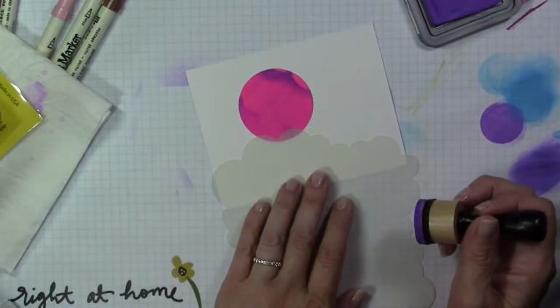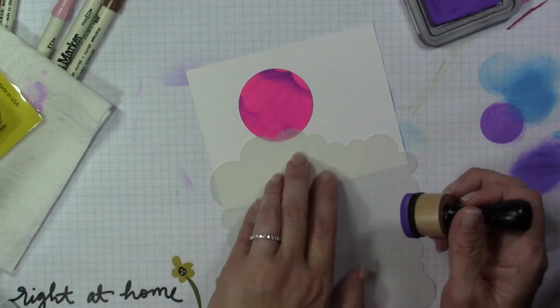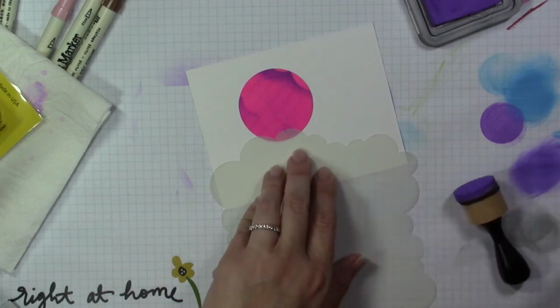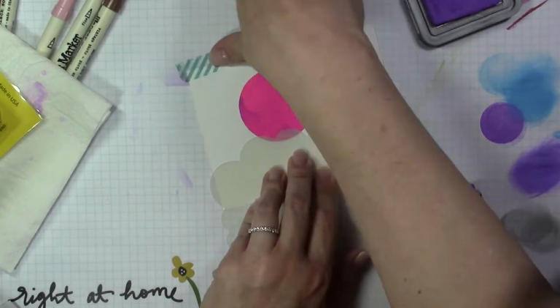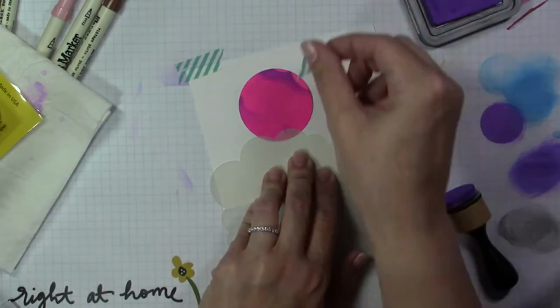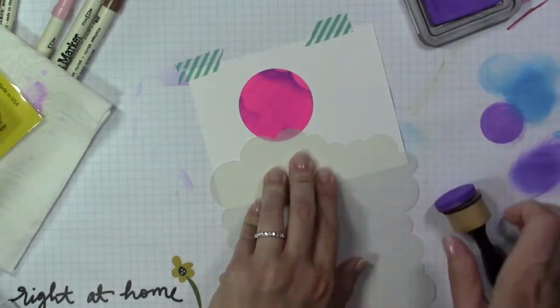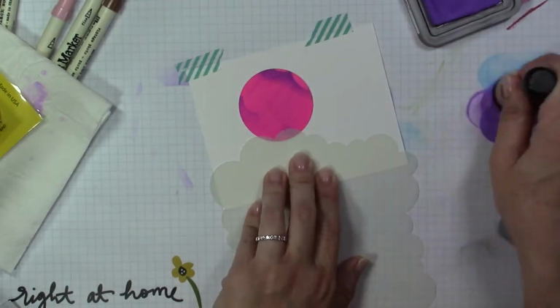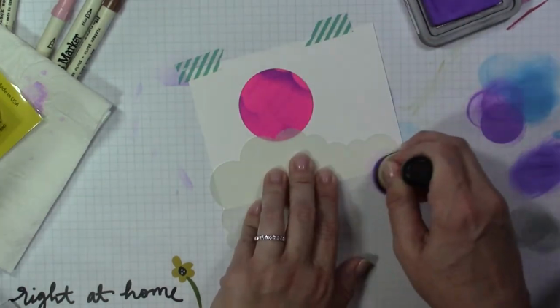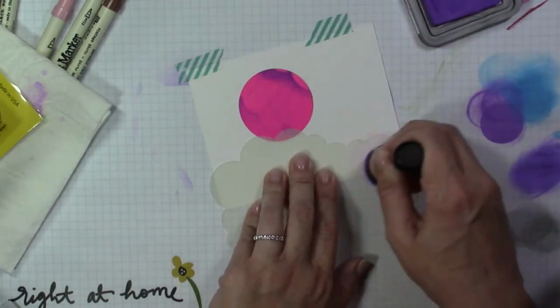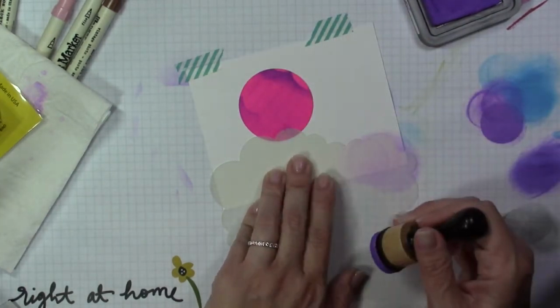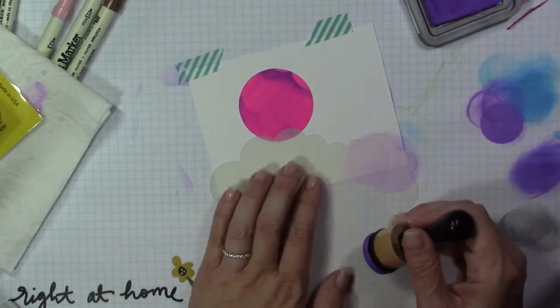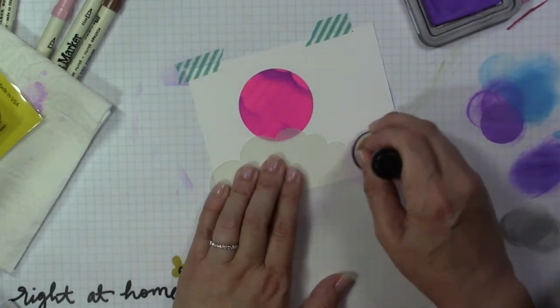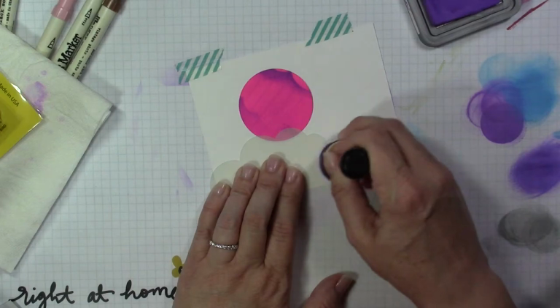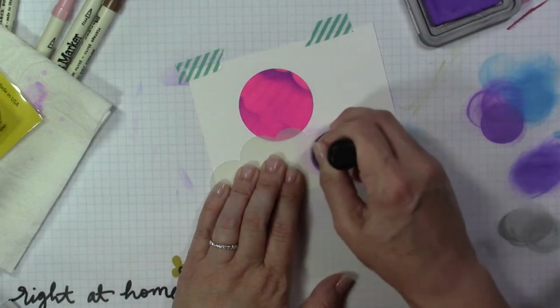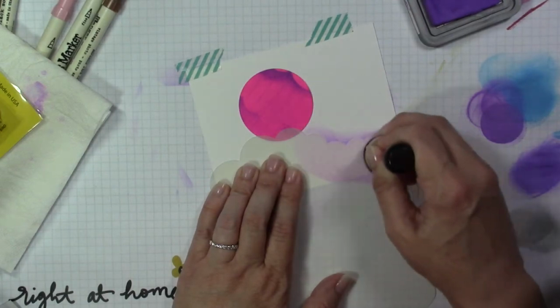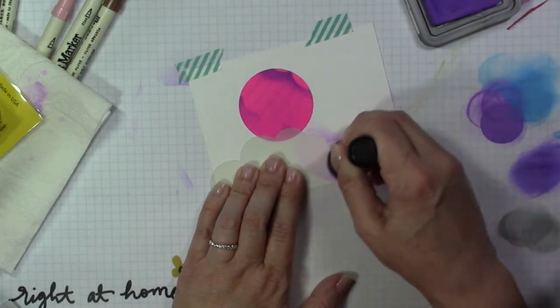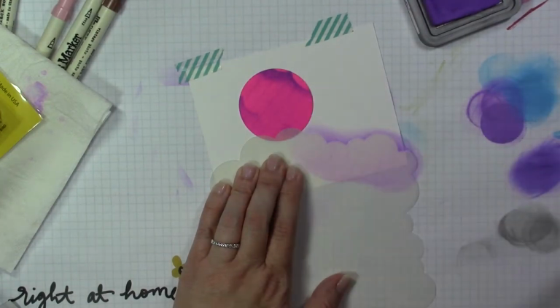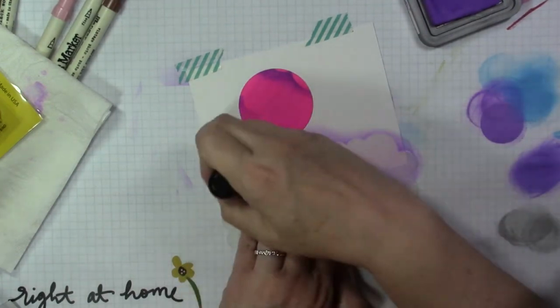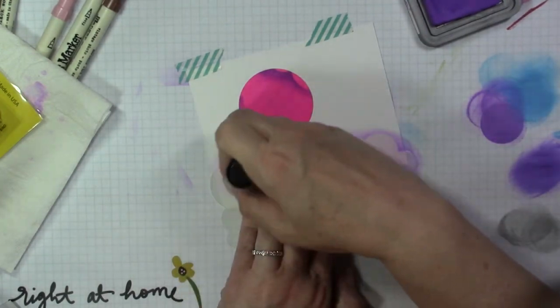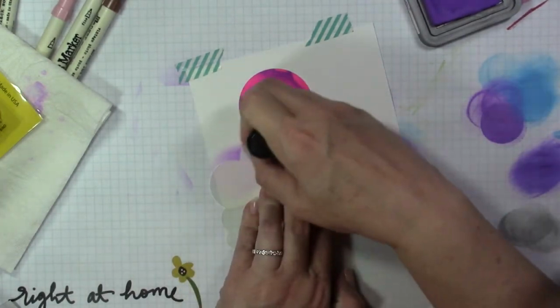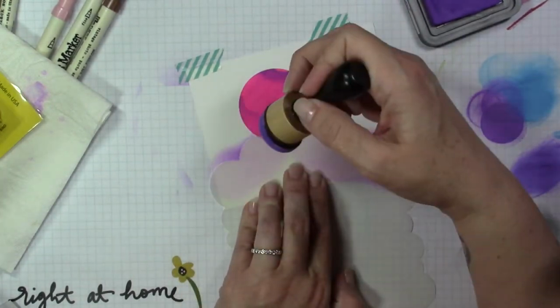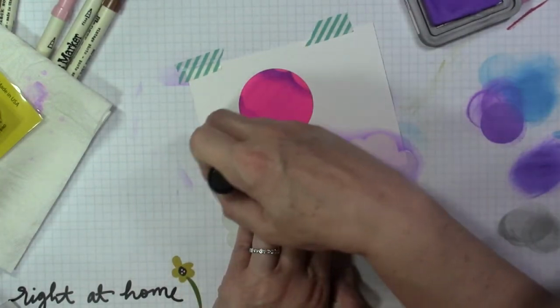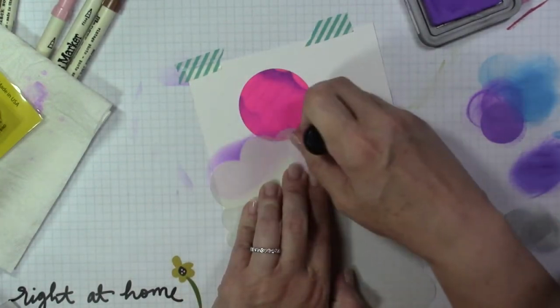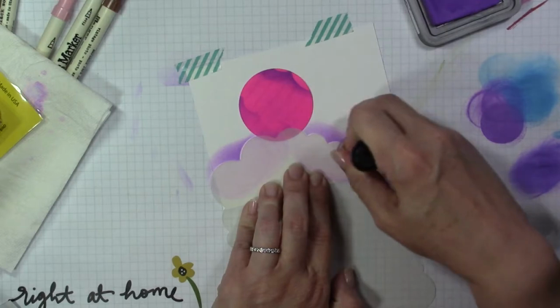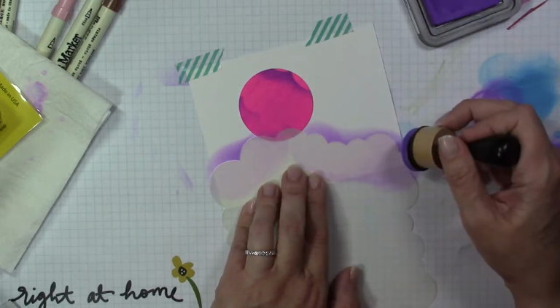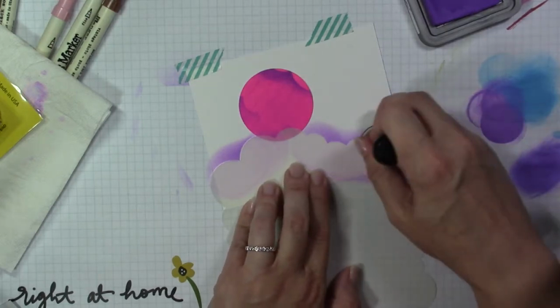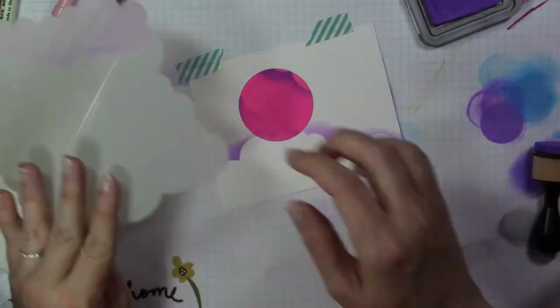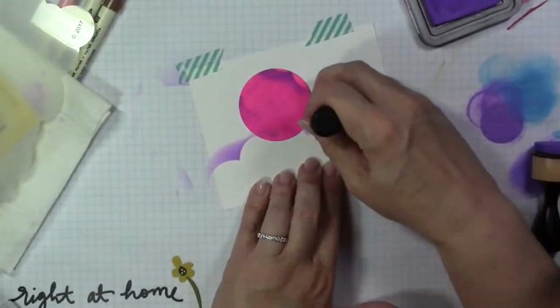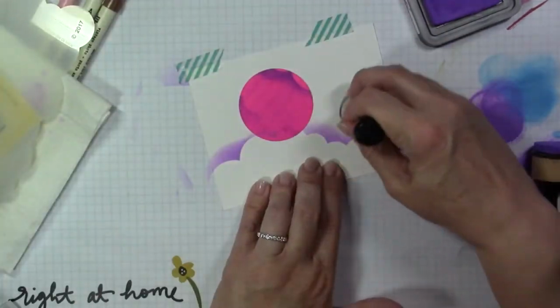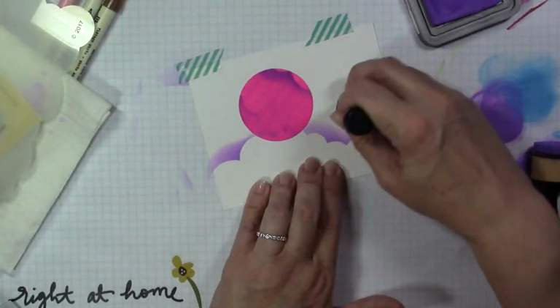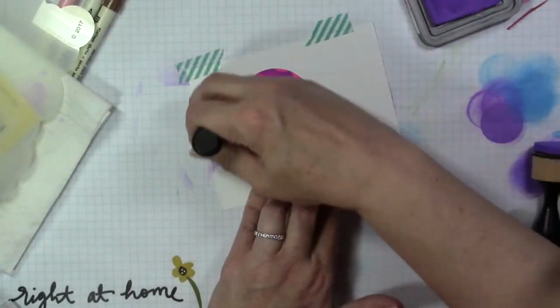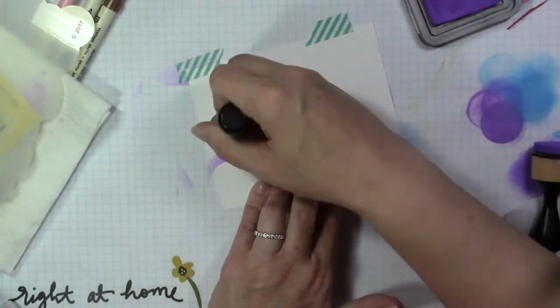I just haven't been happy with these Mini Ink Blending Foams lately — they leave streaks and they're just not very good. So let's go ahead and get started and see what happens. I'm going to start using the Wilted Violet Distress Oxide Ink and I'm using the Large Cloud Stencil from My Favorite Things.